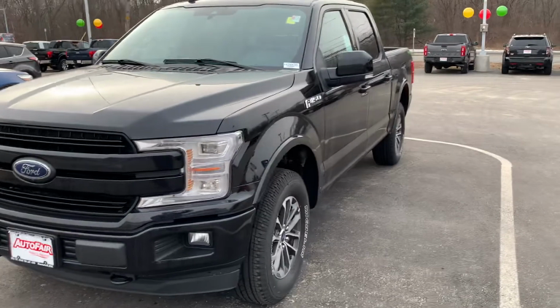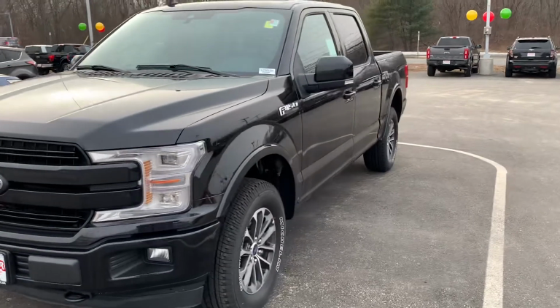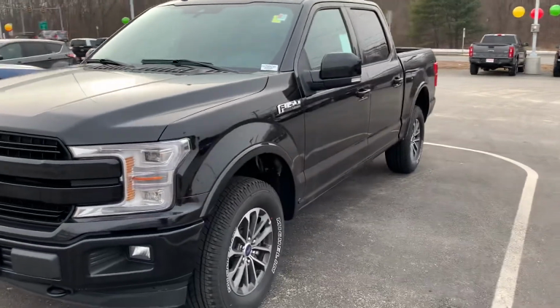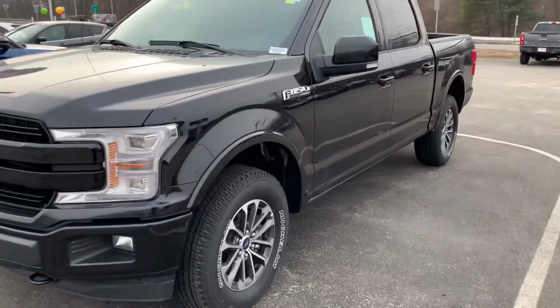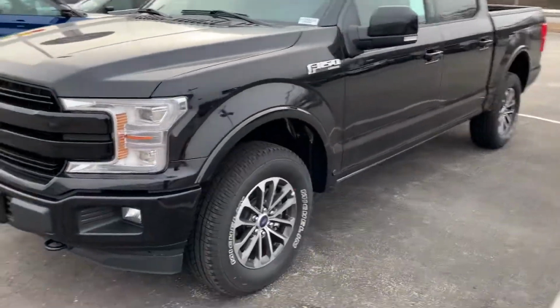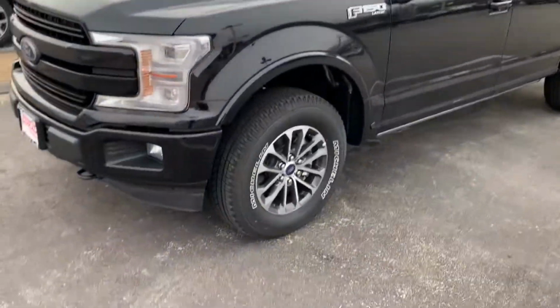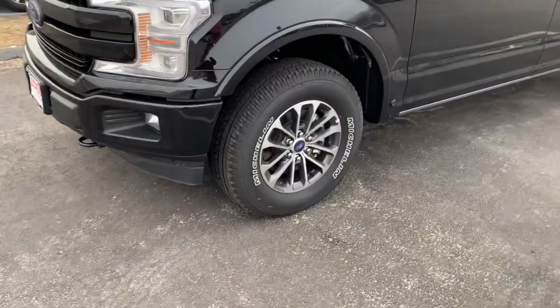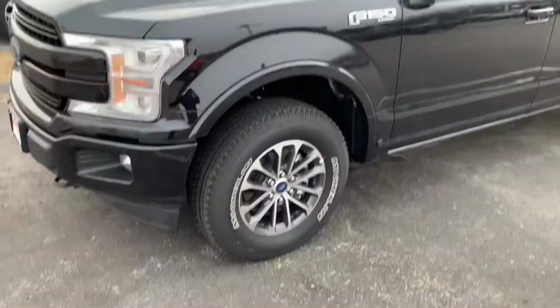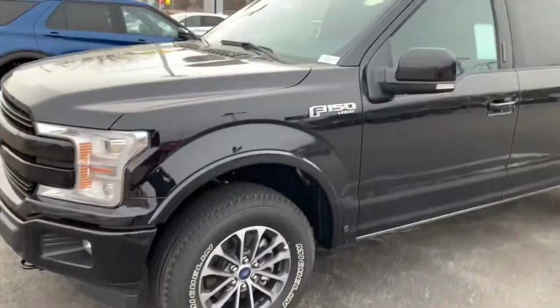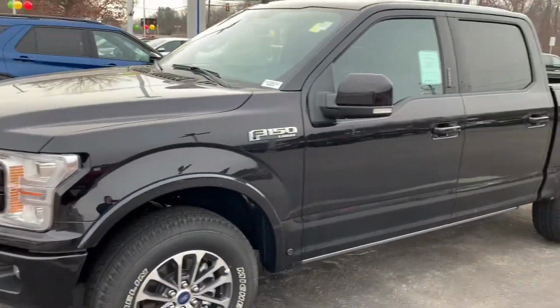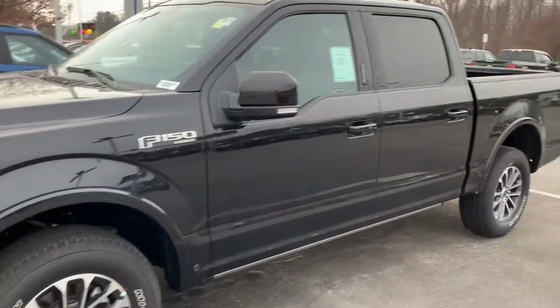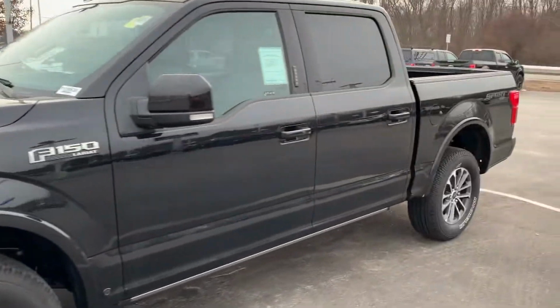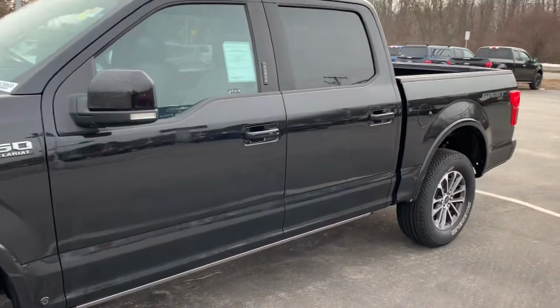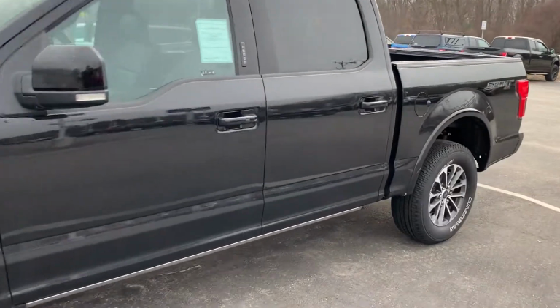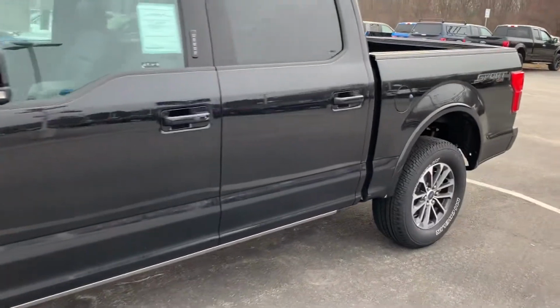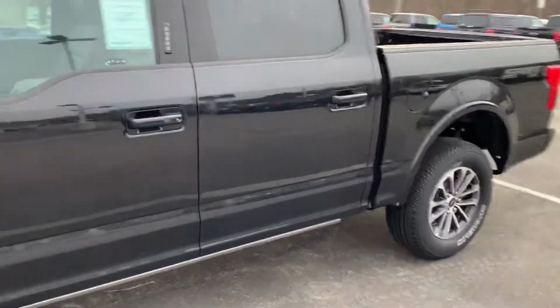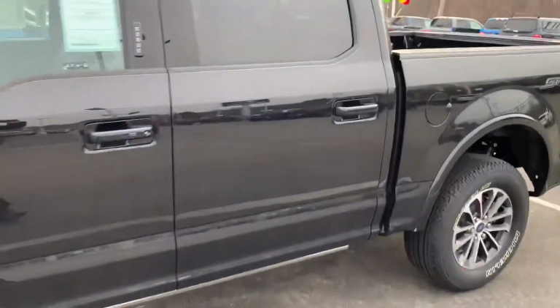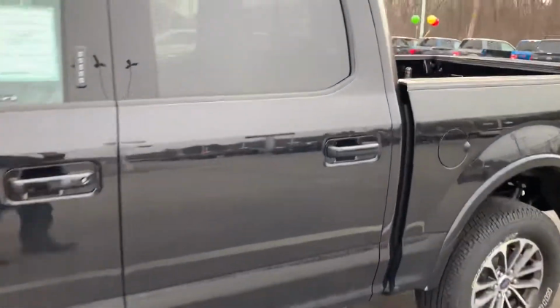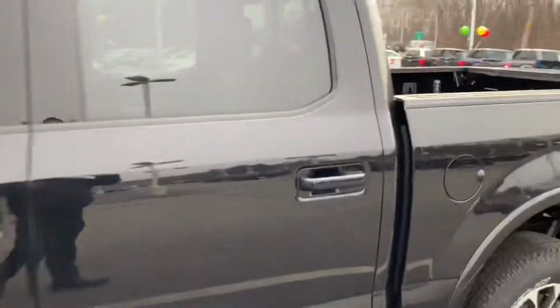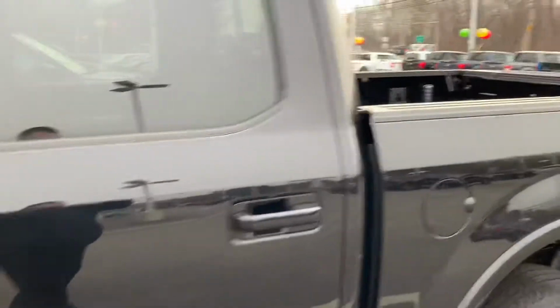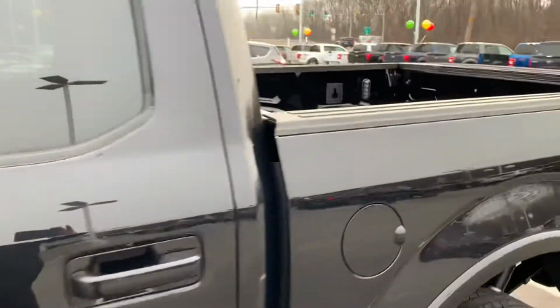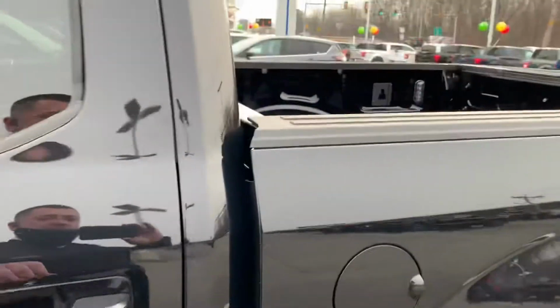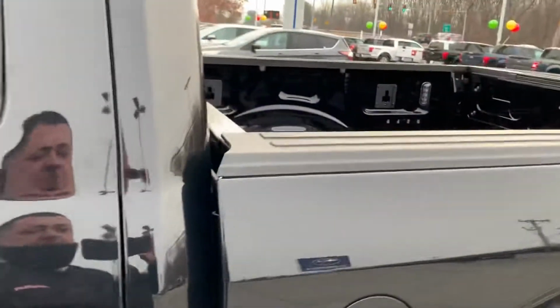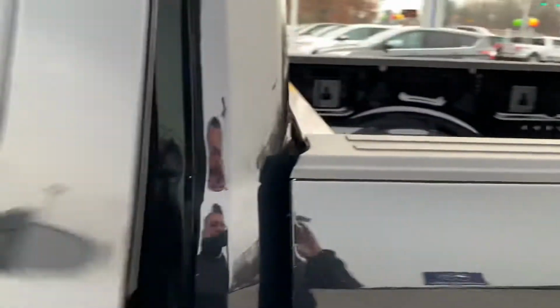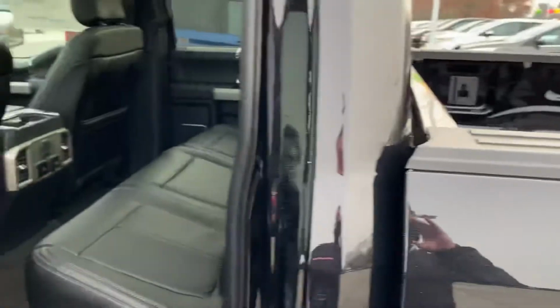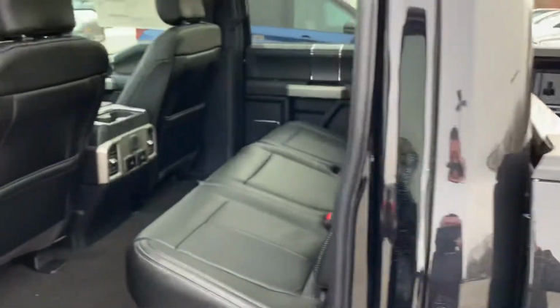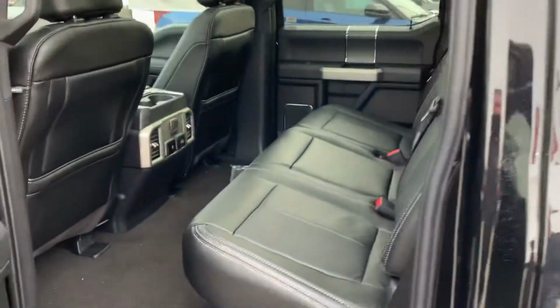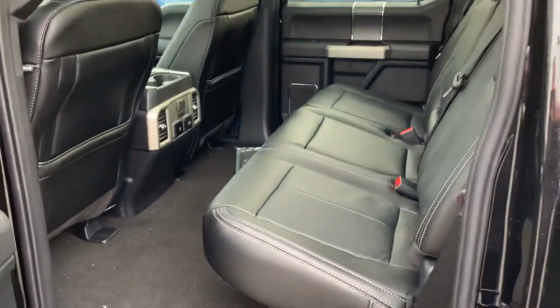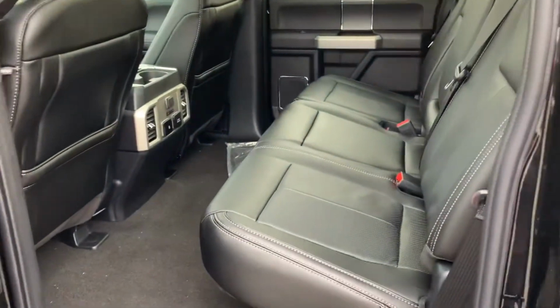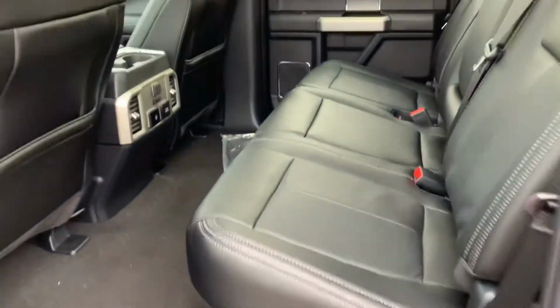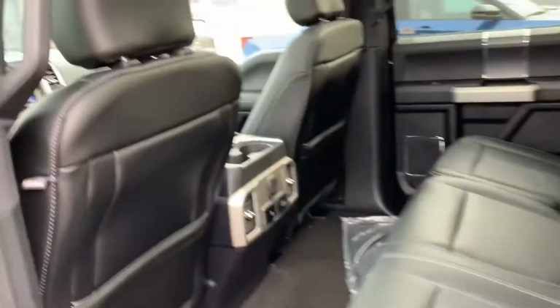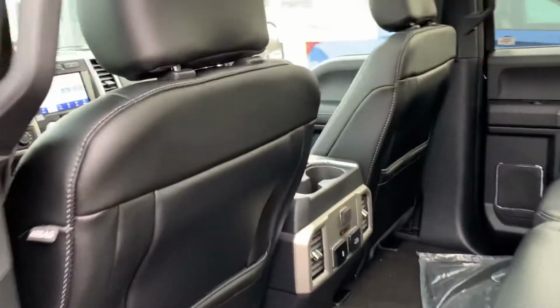Beautiful truck — I love the wheels on here. This one is a super crew, so you do get the full four doors. Plenty of room in the back here.